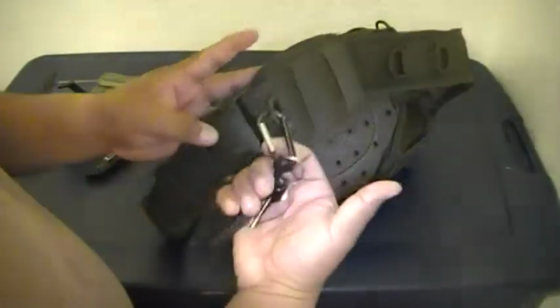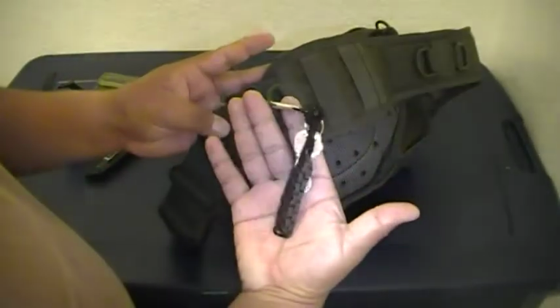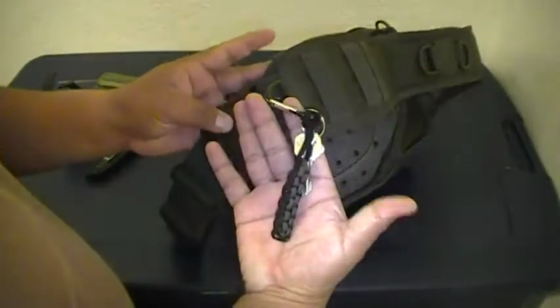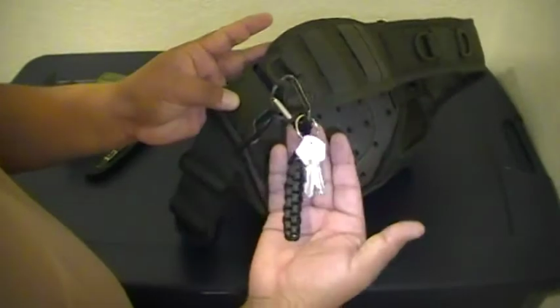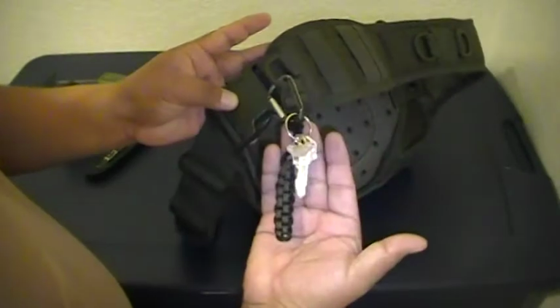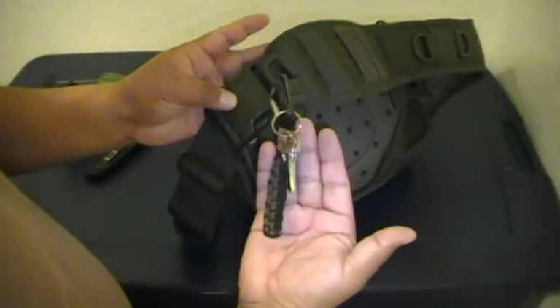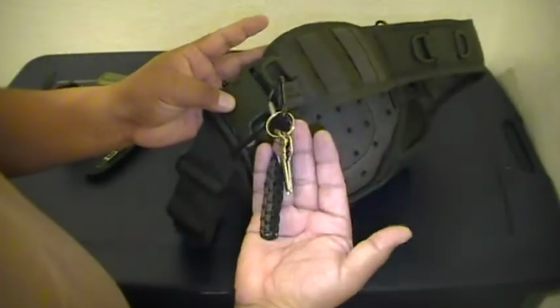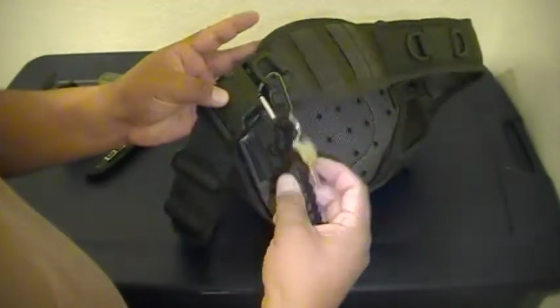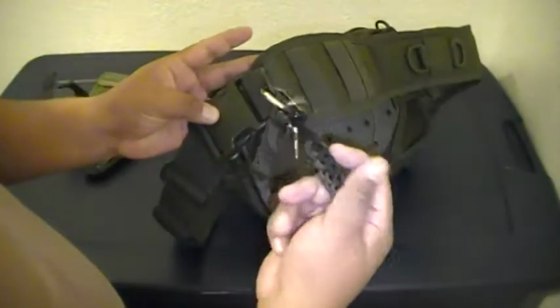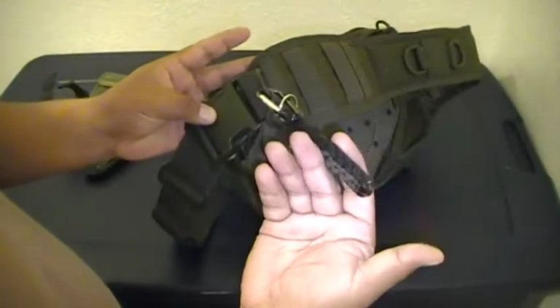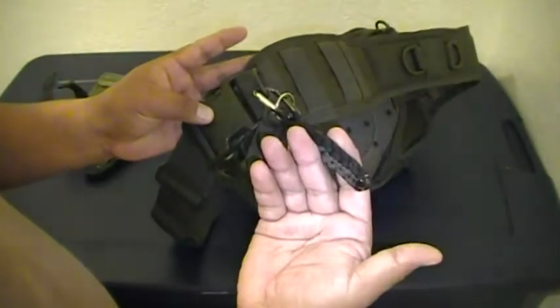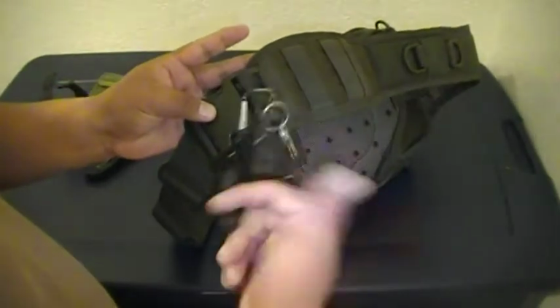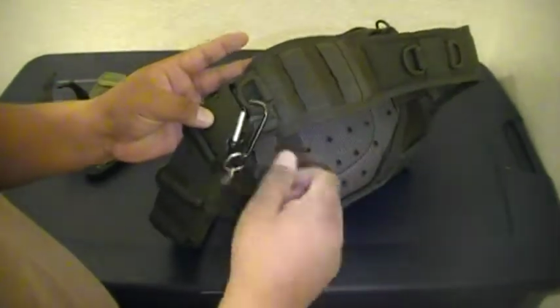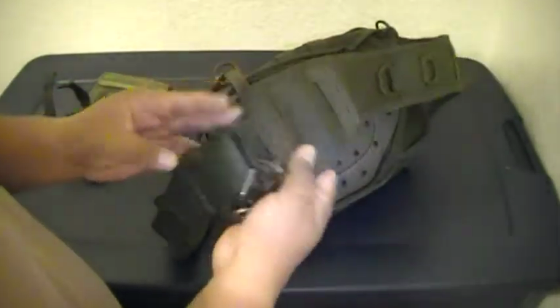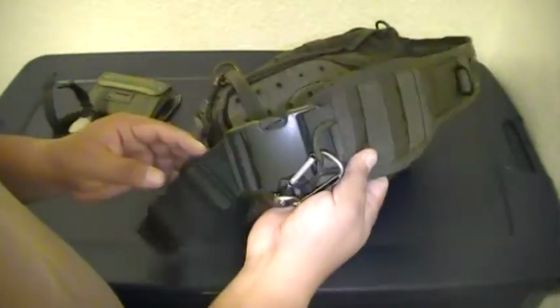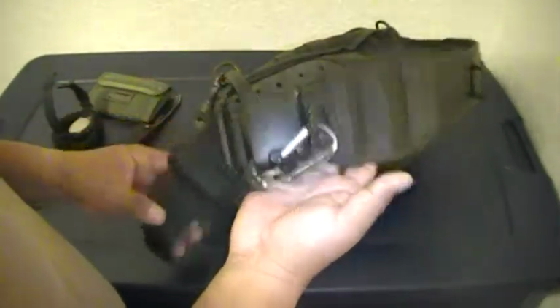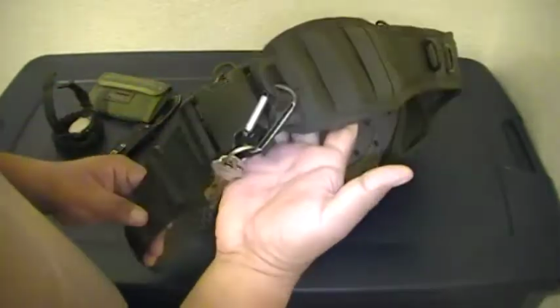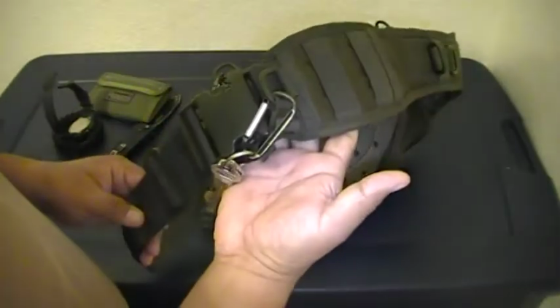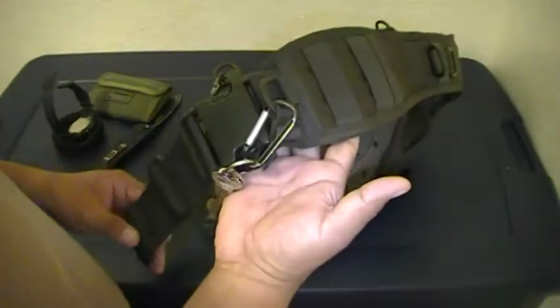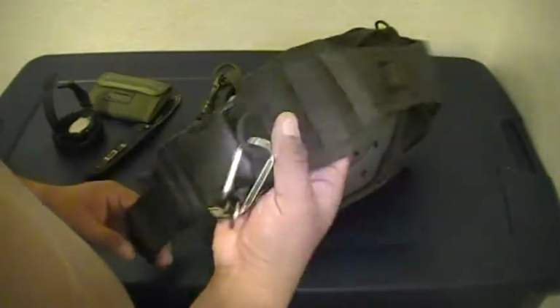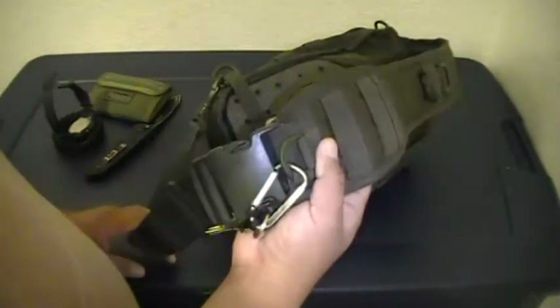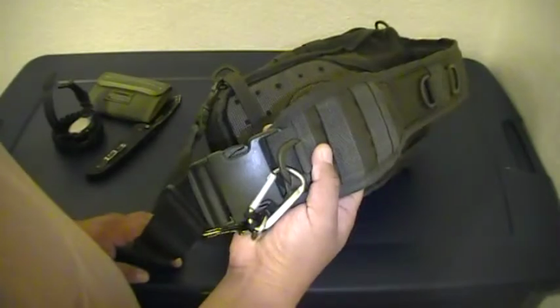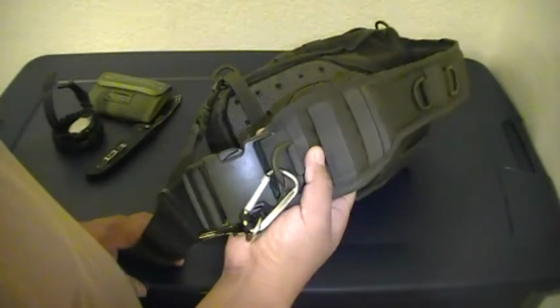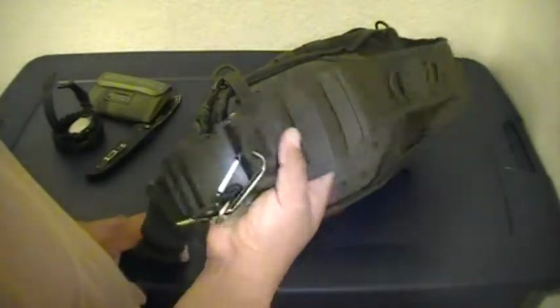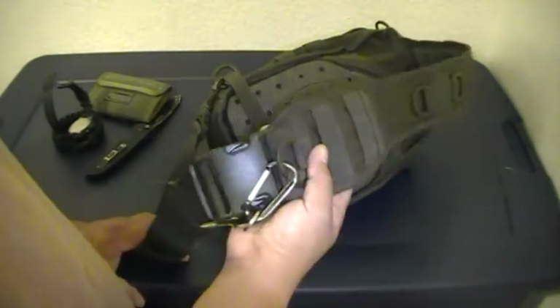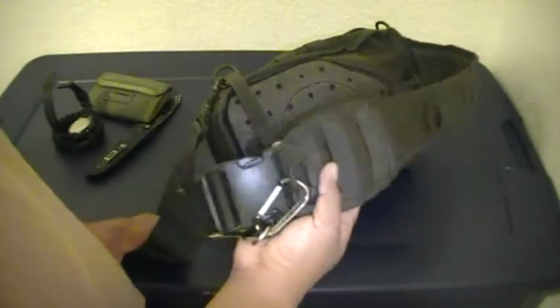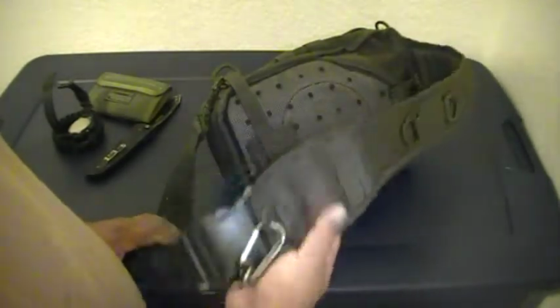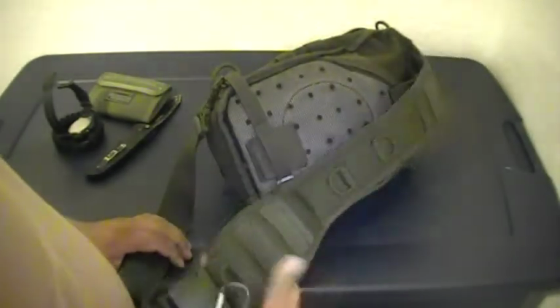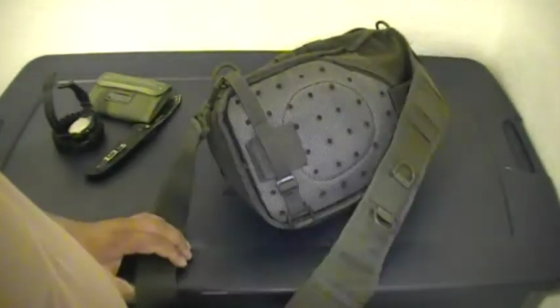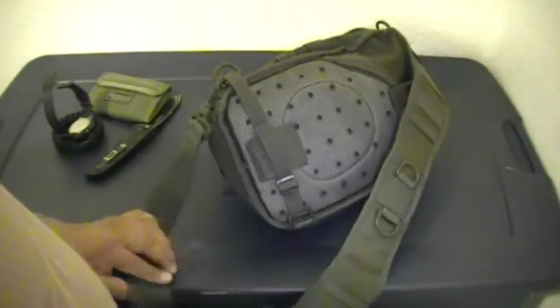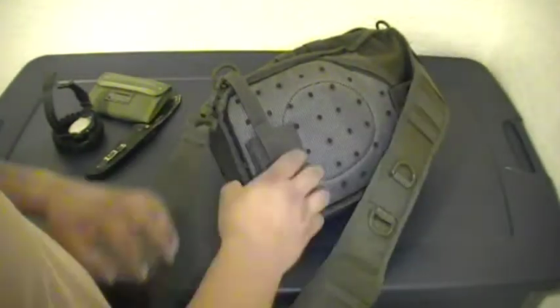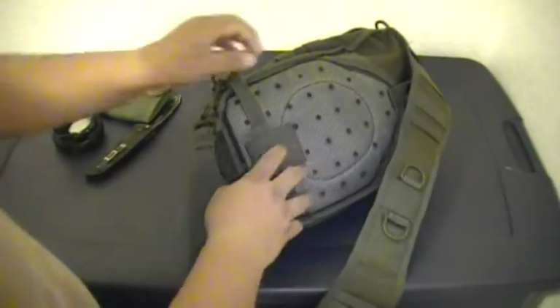There's a little carabiner where I put my work keys with some paracord attached to it, so I always know where they are. At least I can get in and out of work.